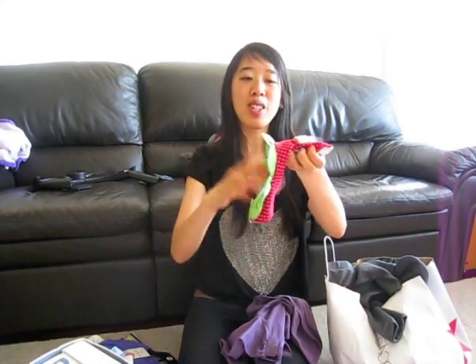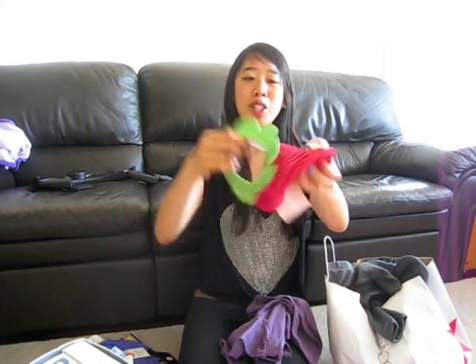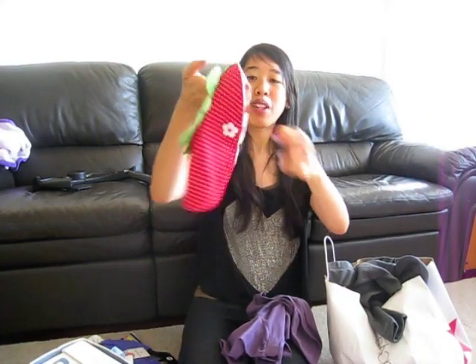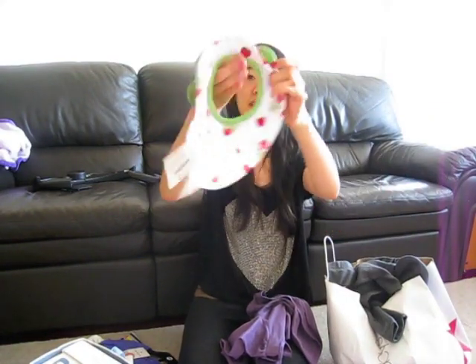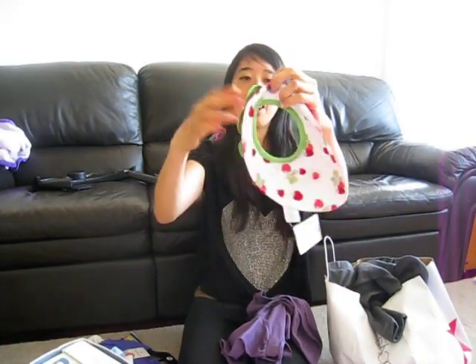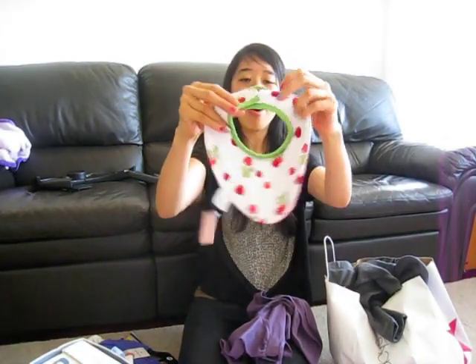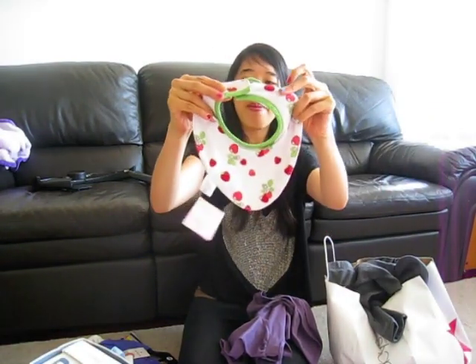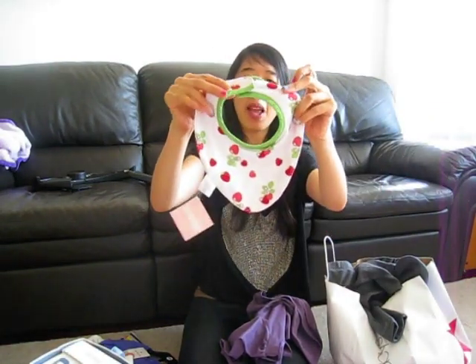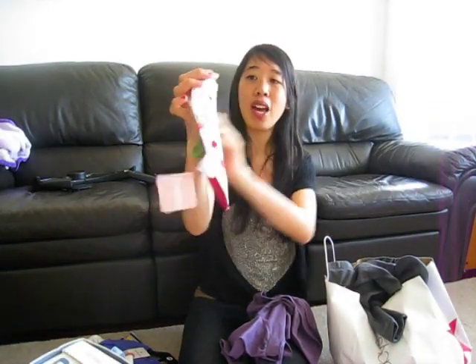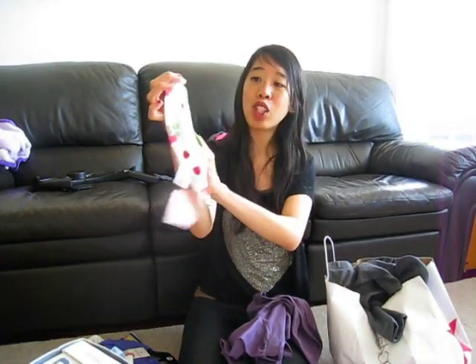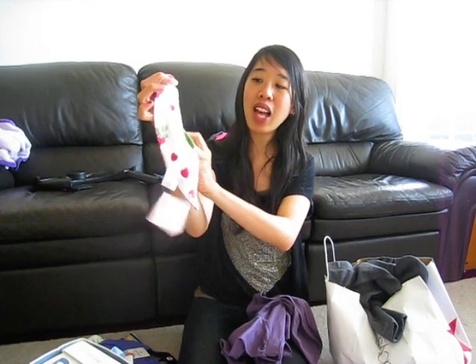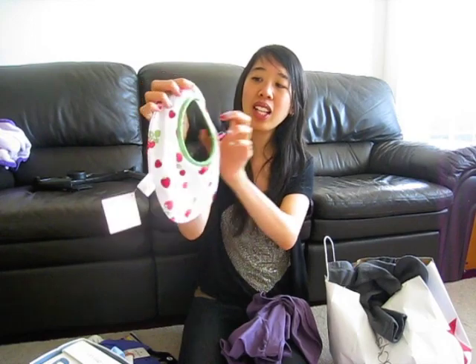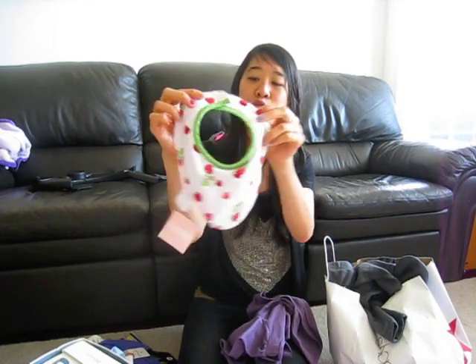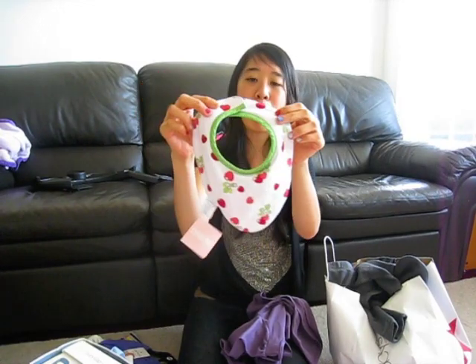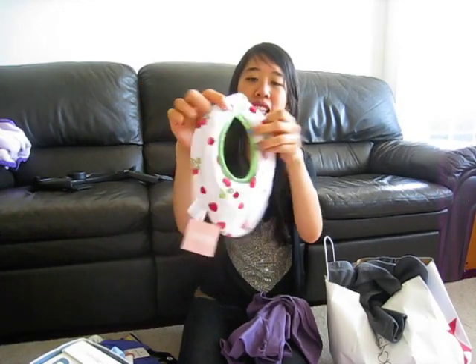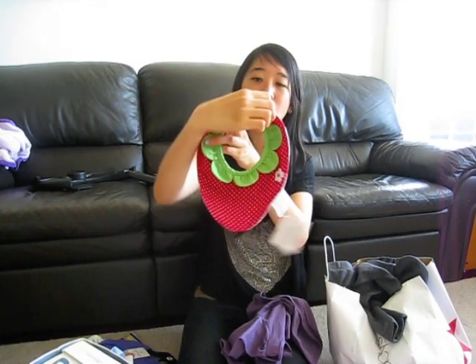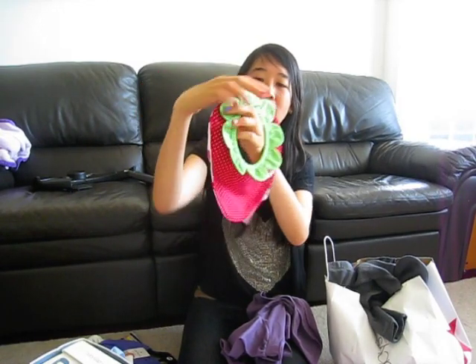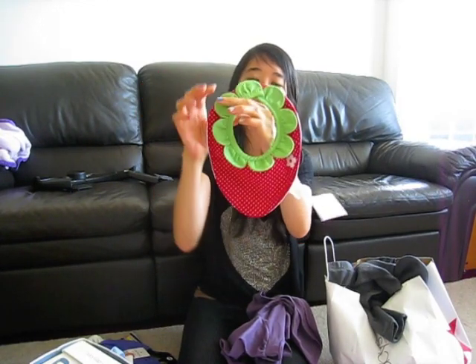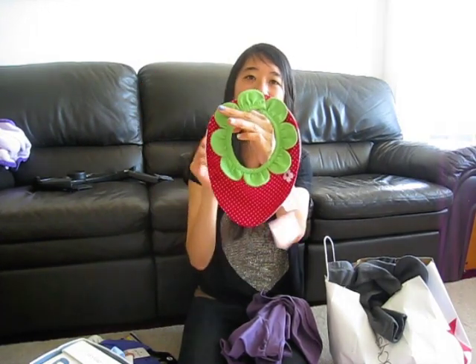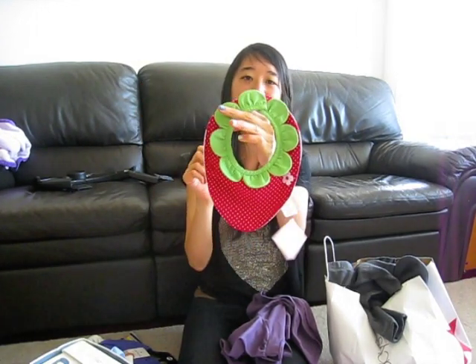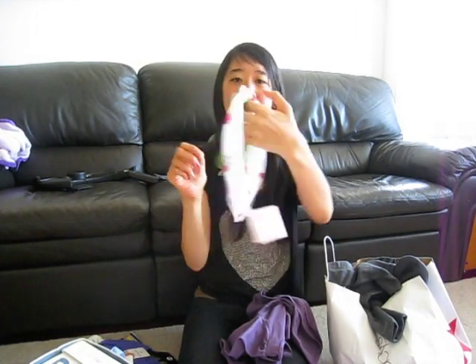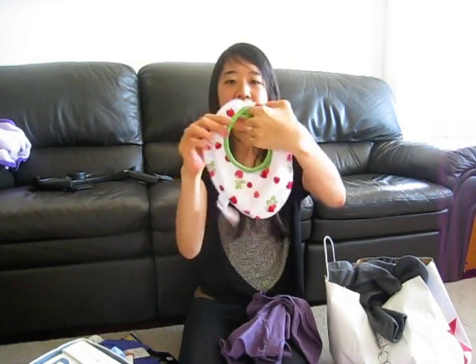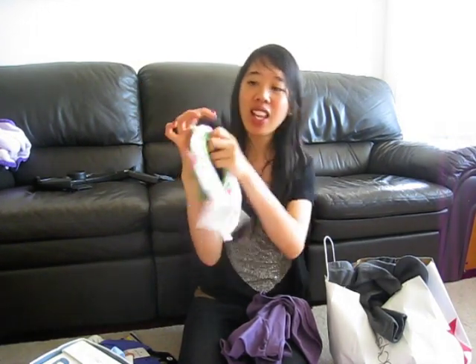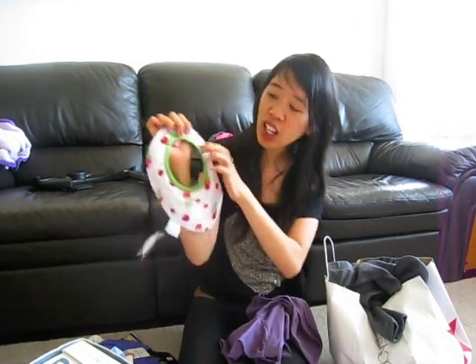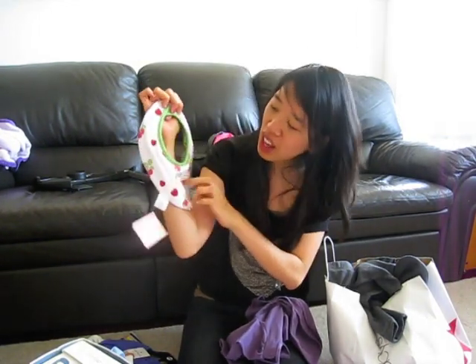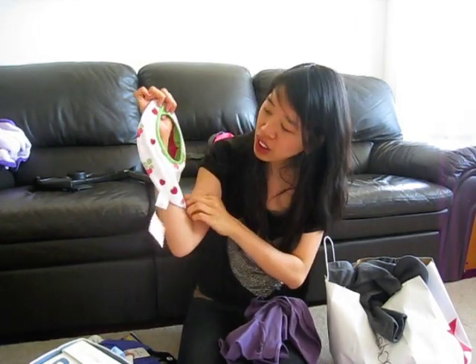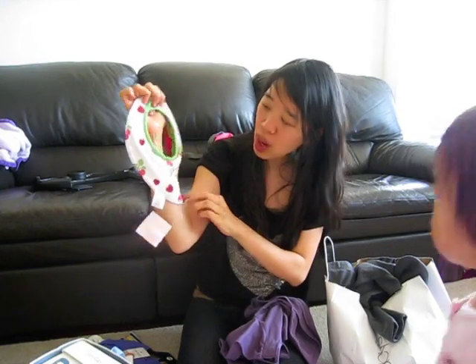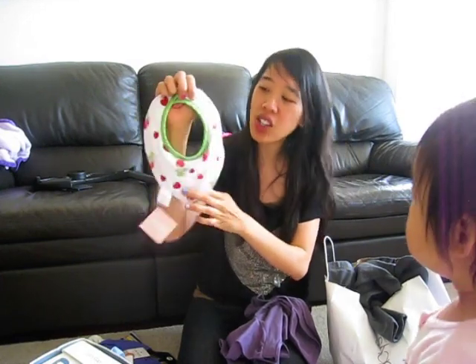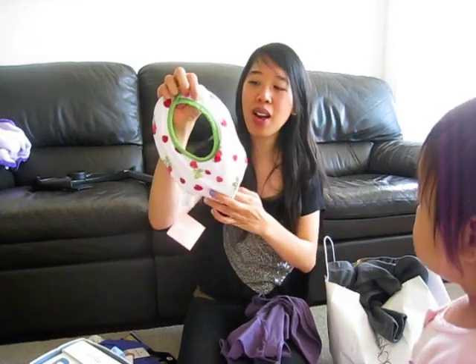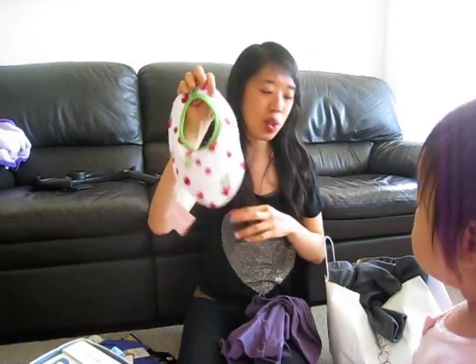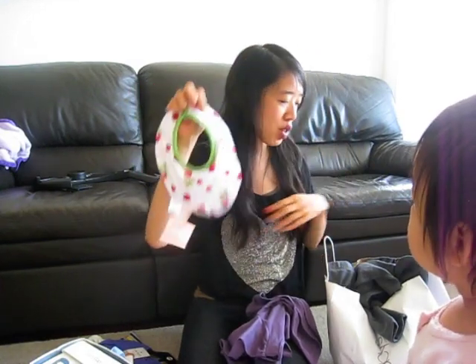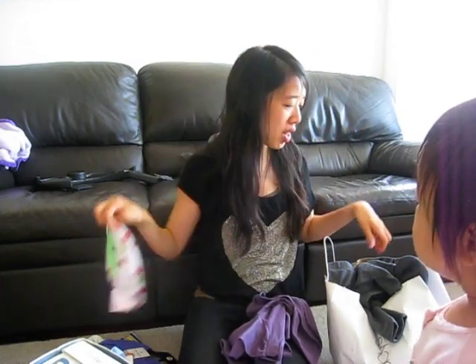And this super duper cute bib. It's two-sided. It has strawberries — one side actually looks like a strawberry, and then here they have little strawberries on them. So that's really cute.